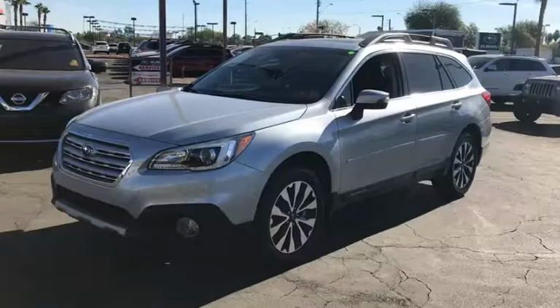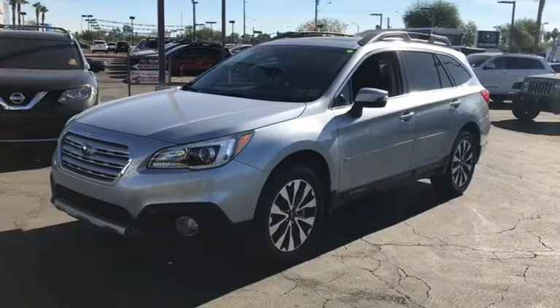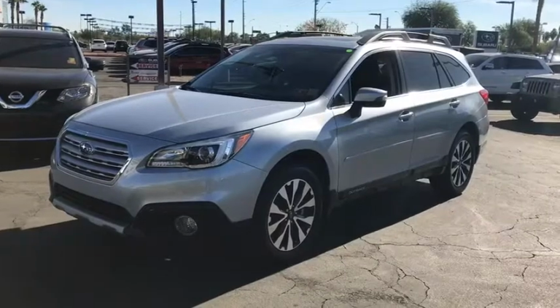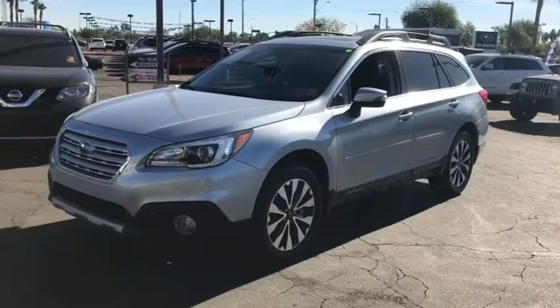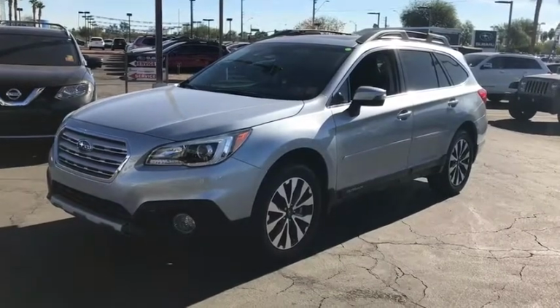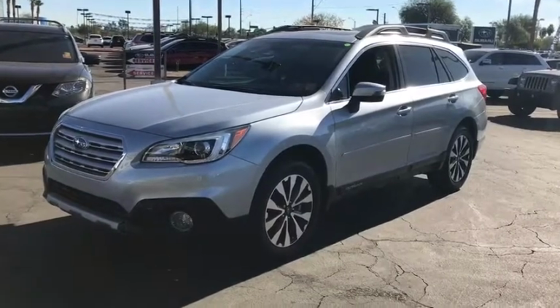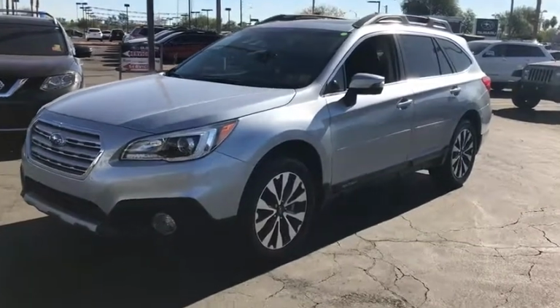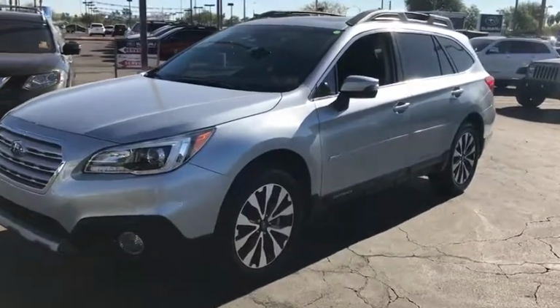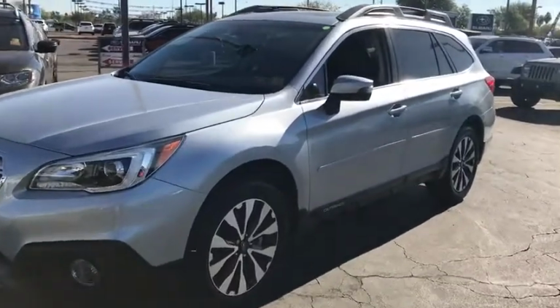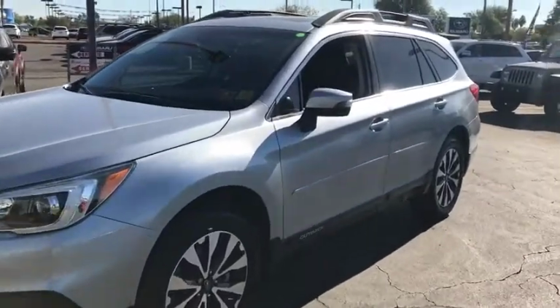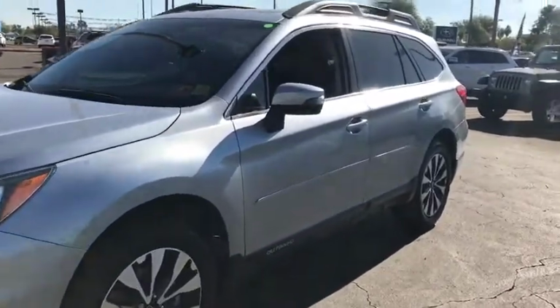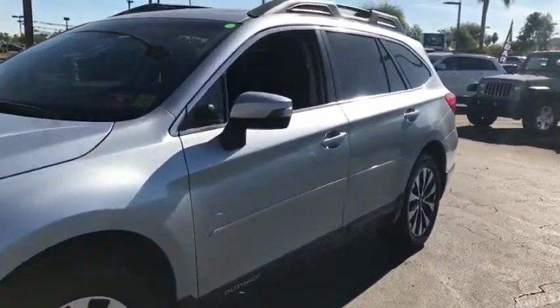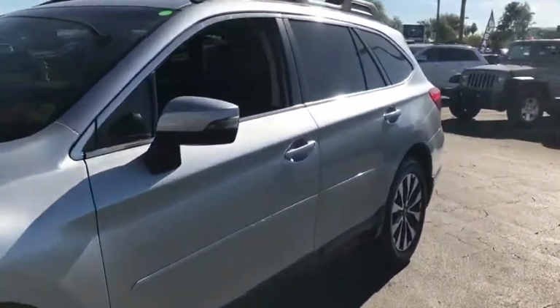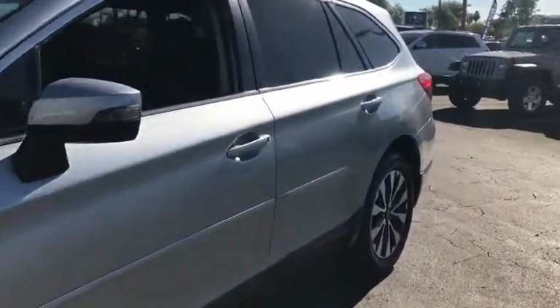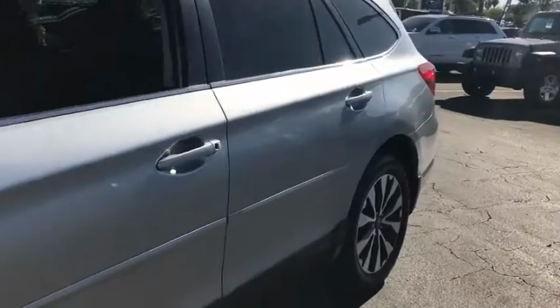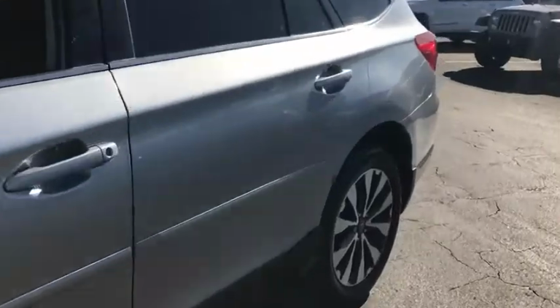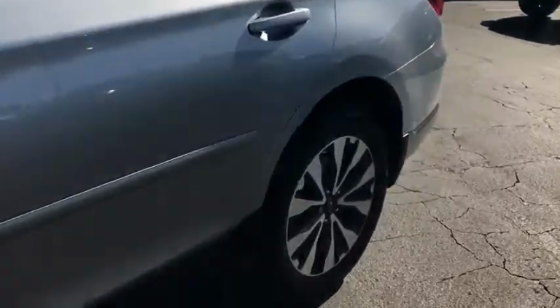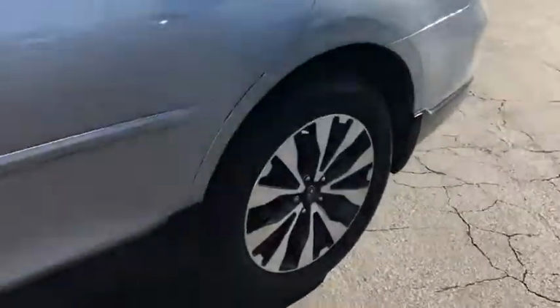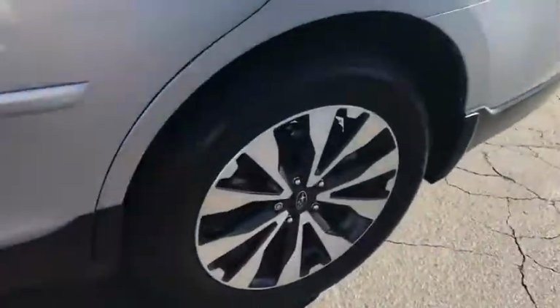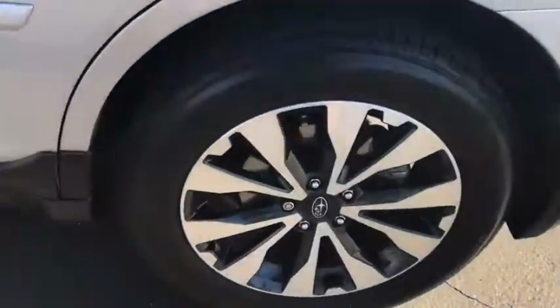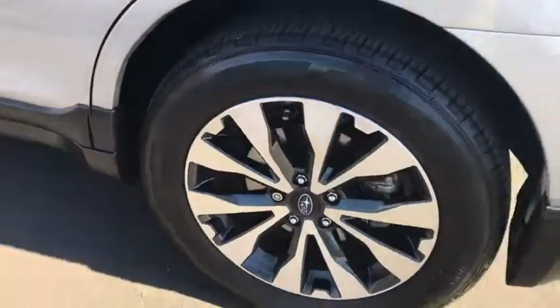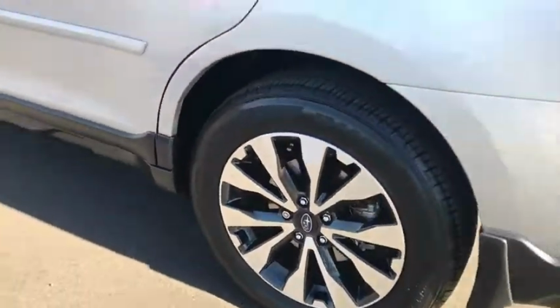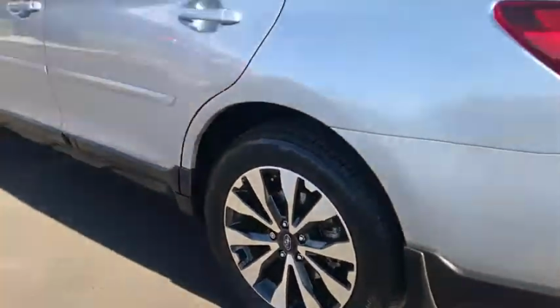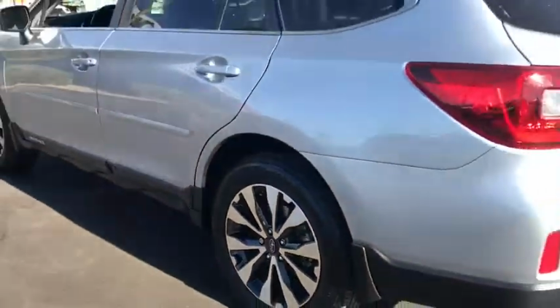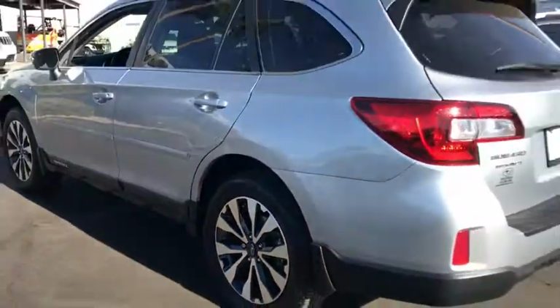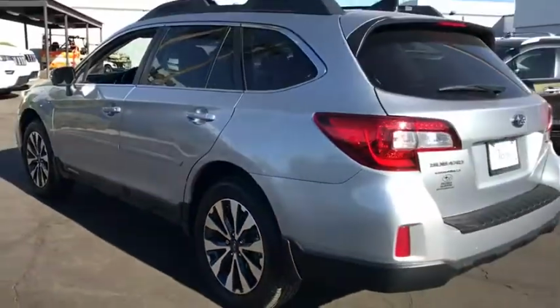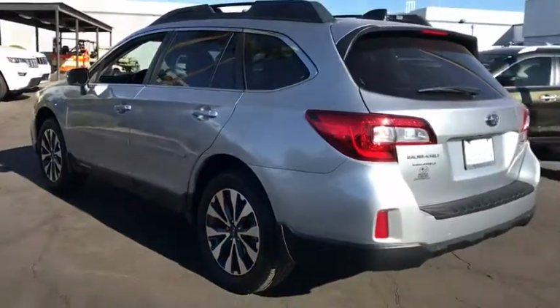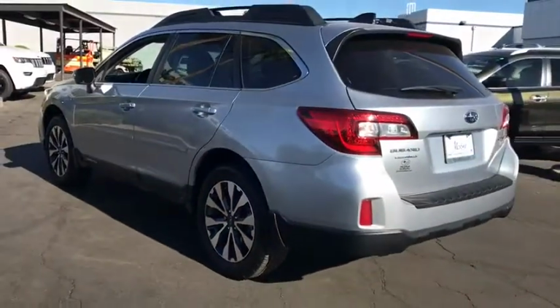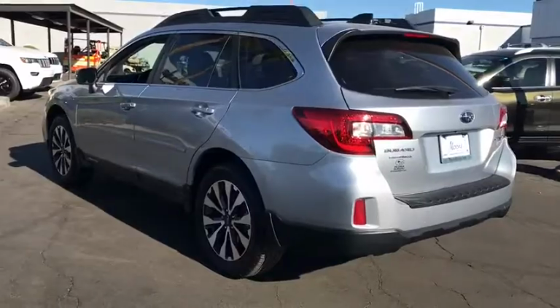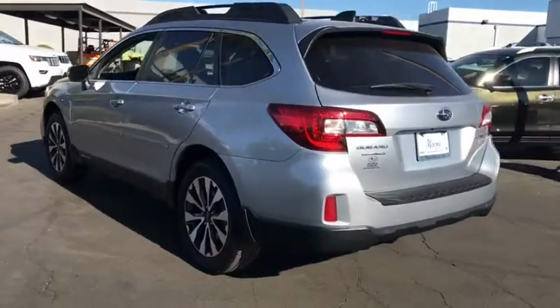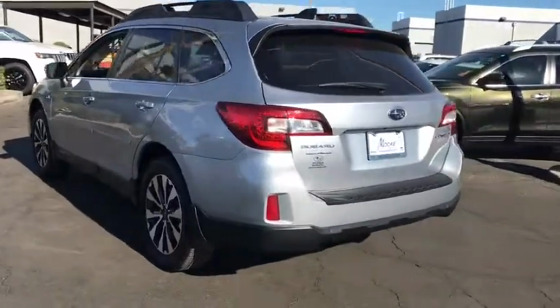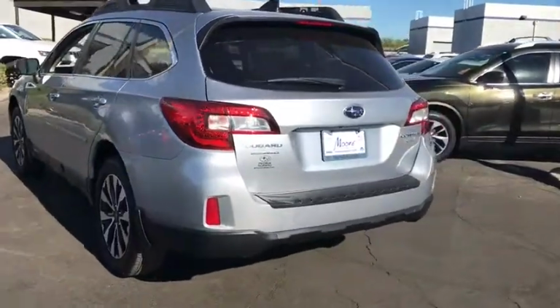2016 Subaru Outback. Take the go-anywhere capability of all-wheel drive and plenty of room for cargo and companions, and you've got the Subaru Outback. Let the adventure begin.